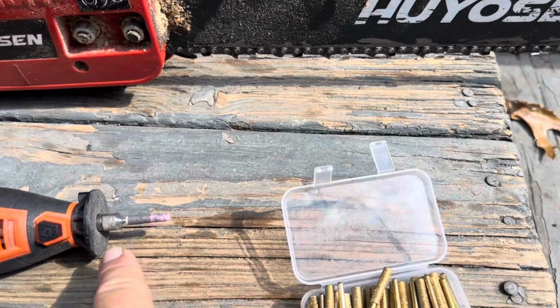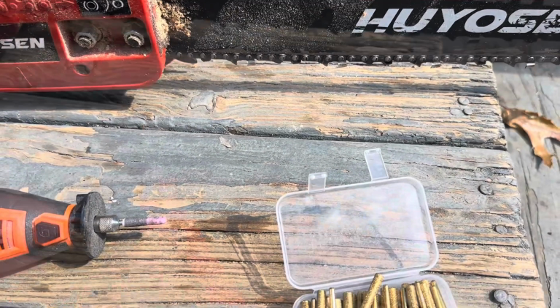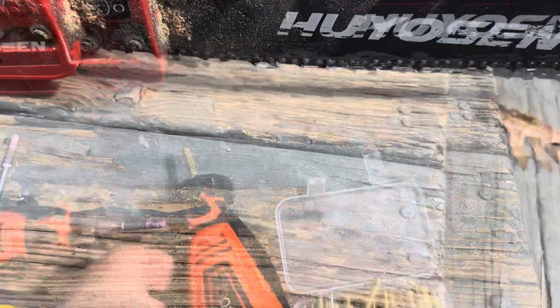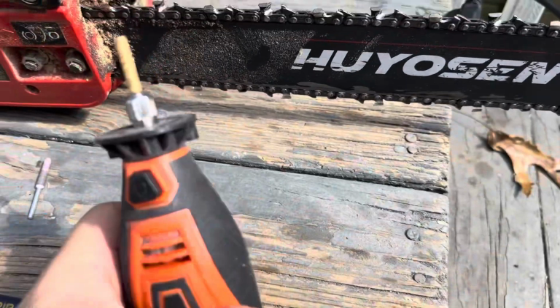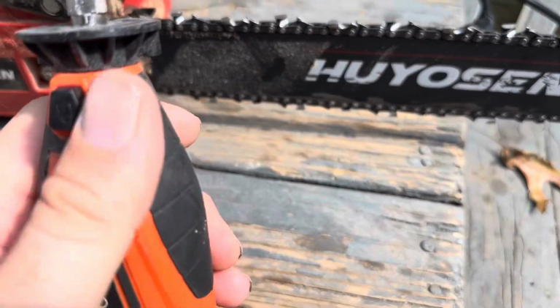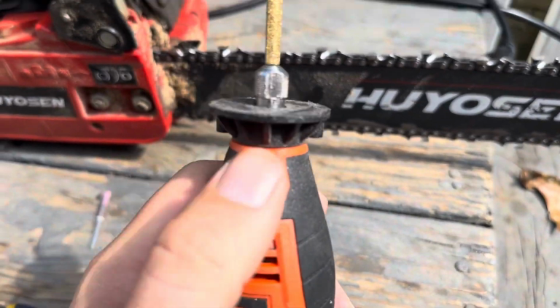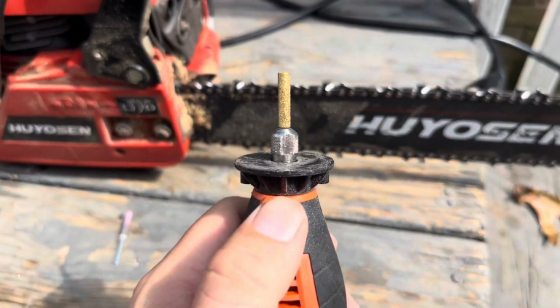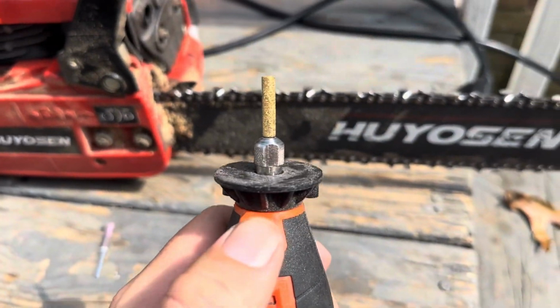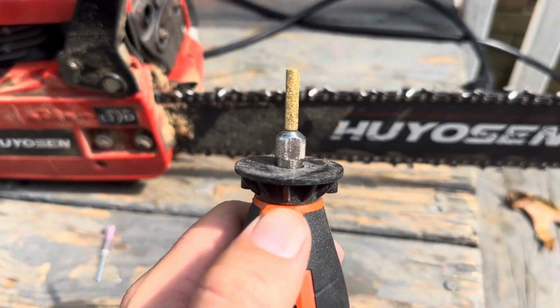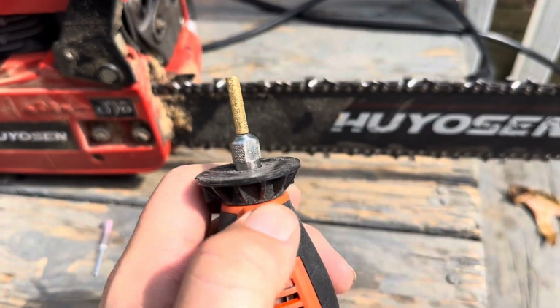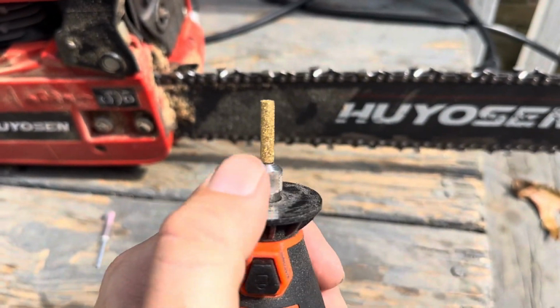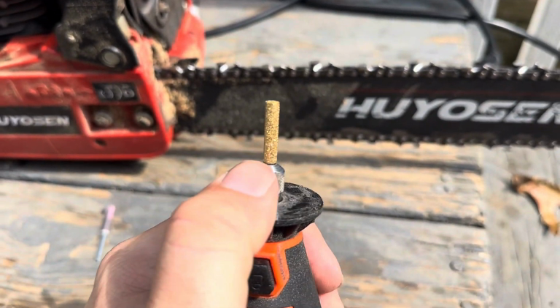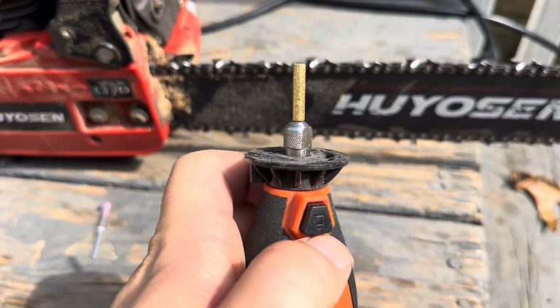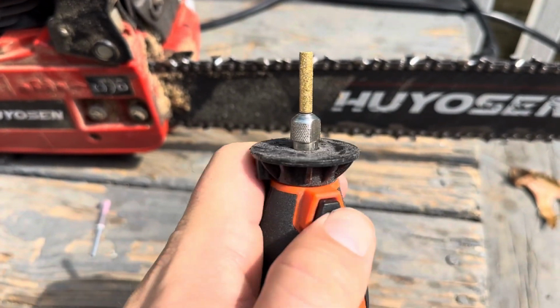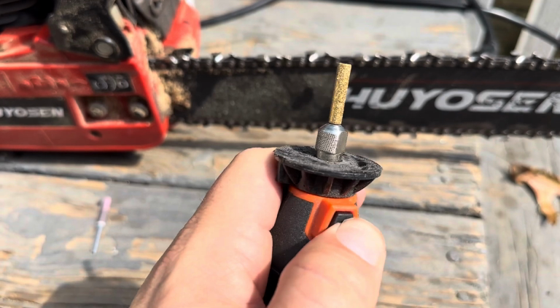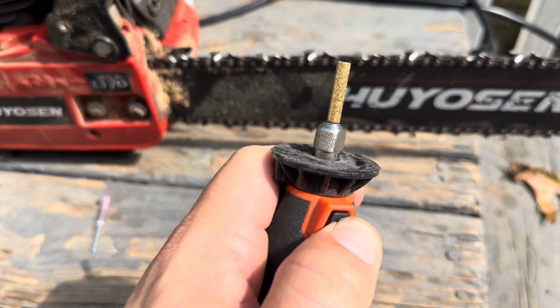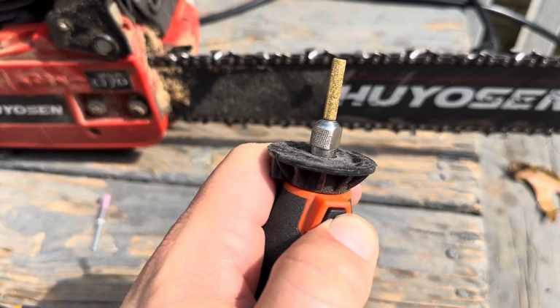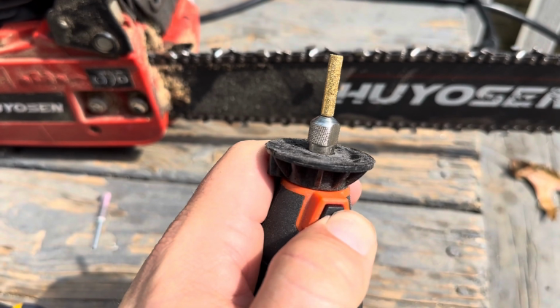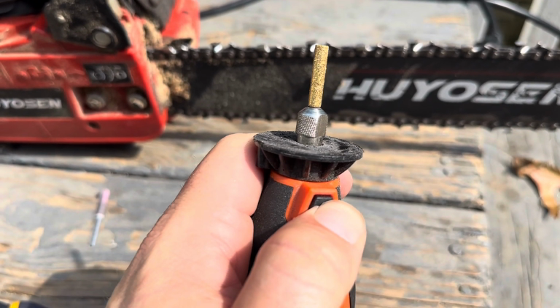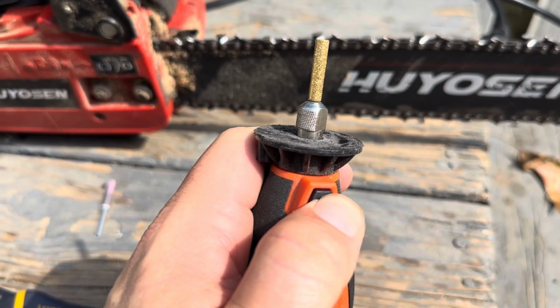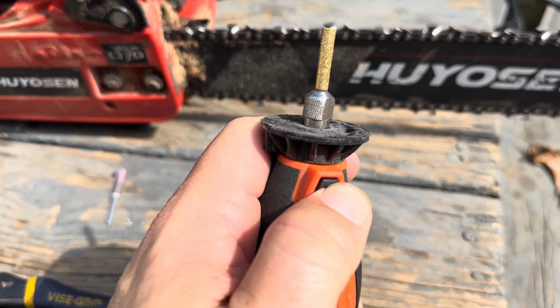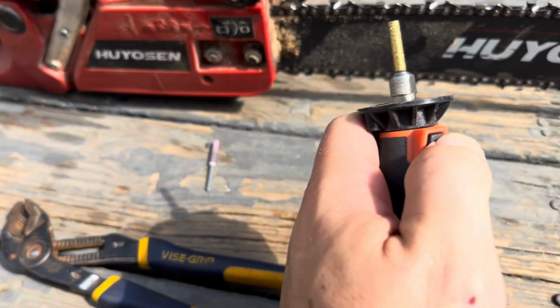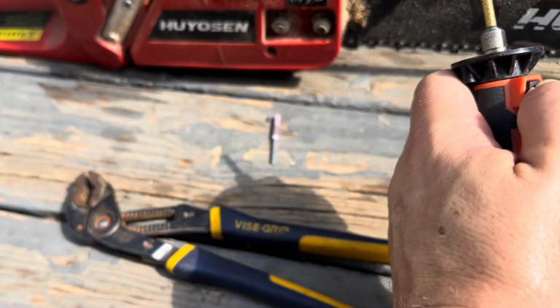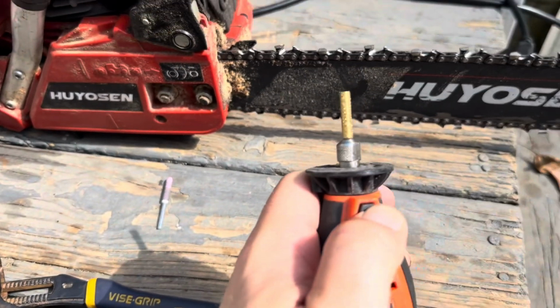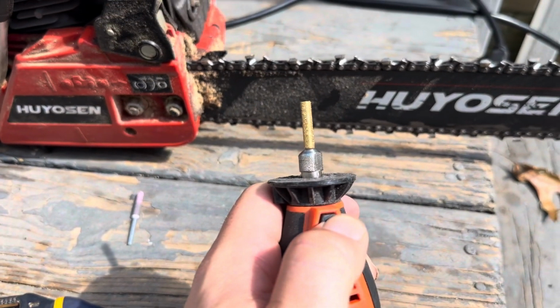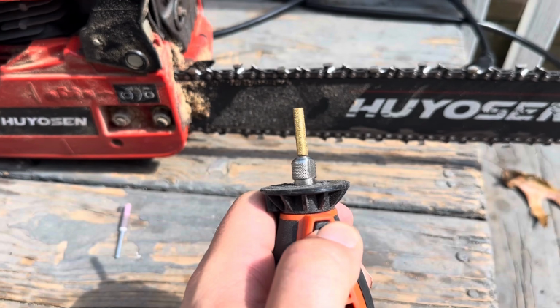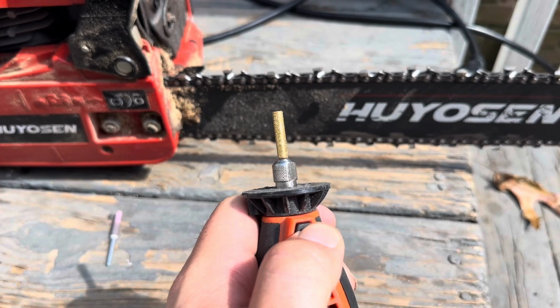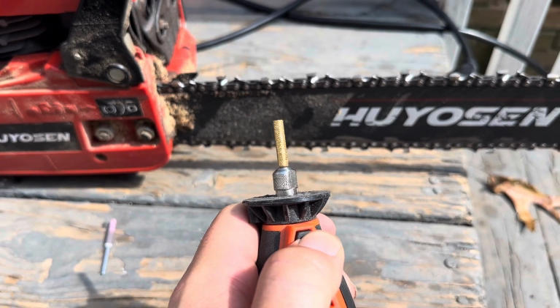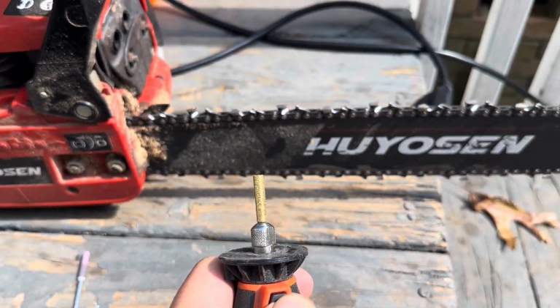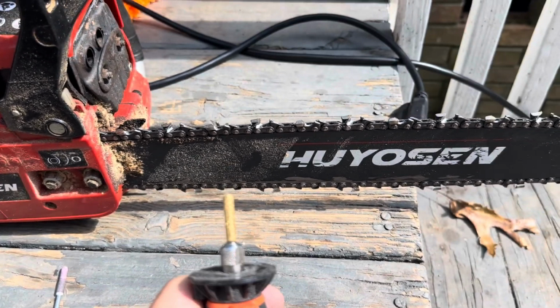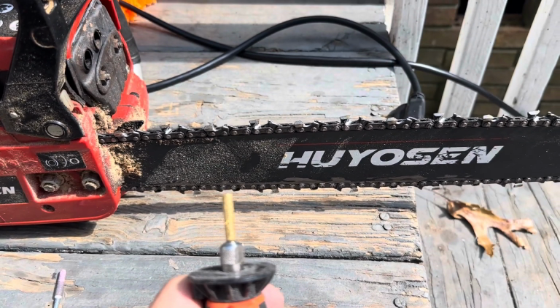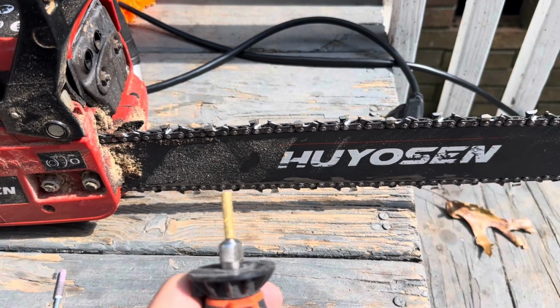How you put these on is going to be different based on your specific tool. On this one, you just pop off this little piece by holding it down — that keeps it from rotating — and then you tighten it back up. I just use a pair of pliers for that.